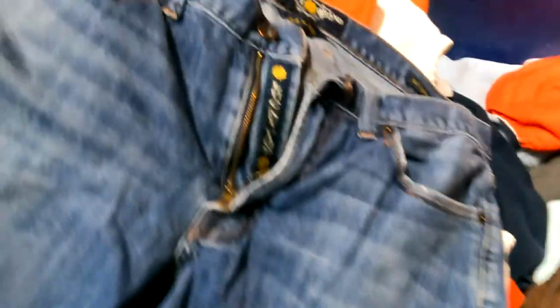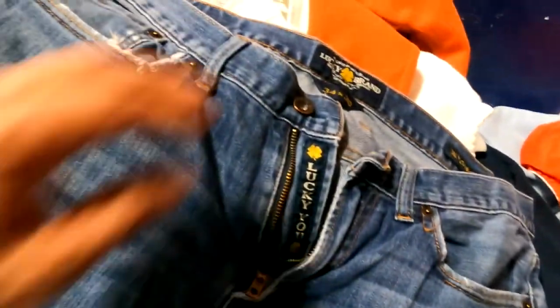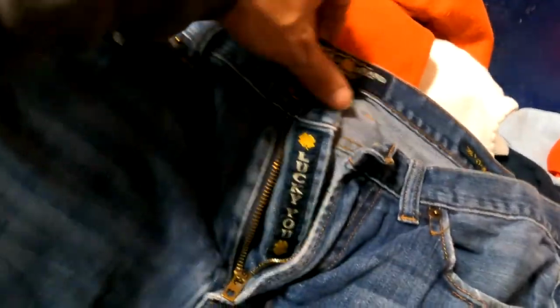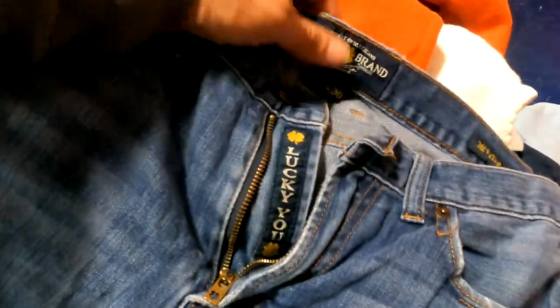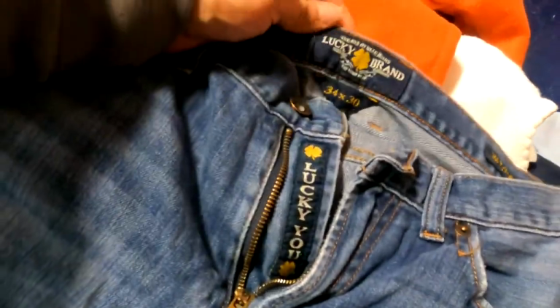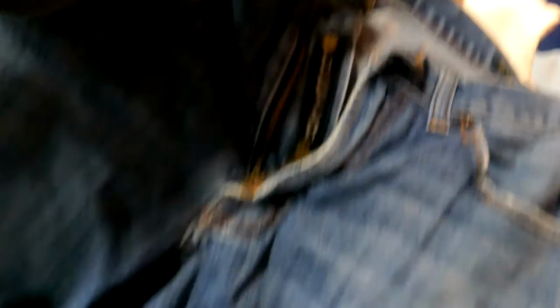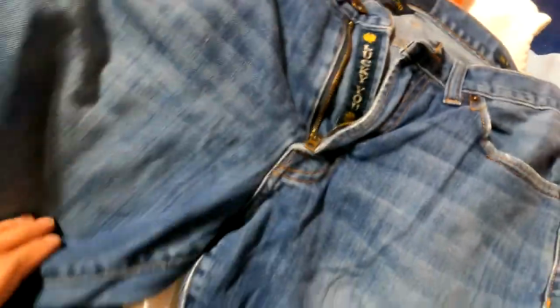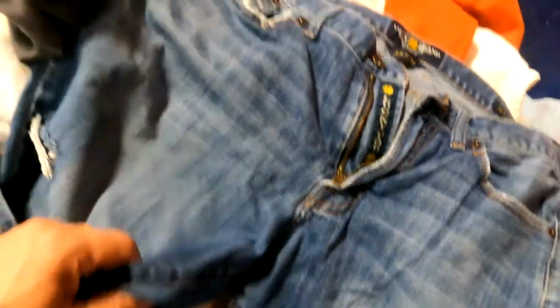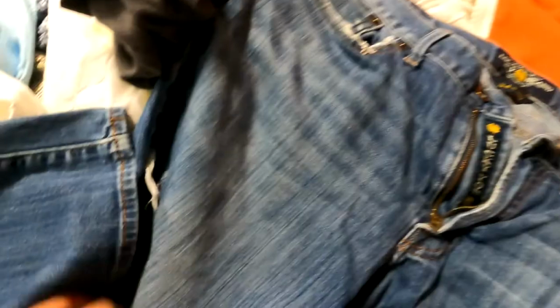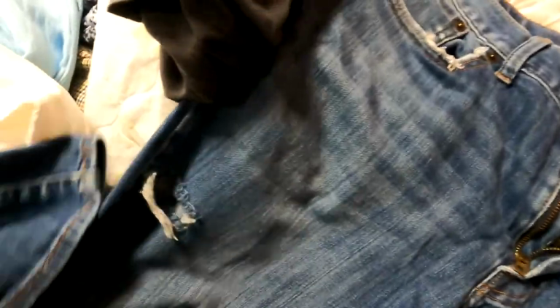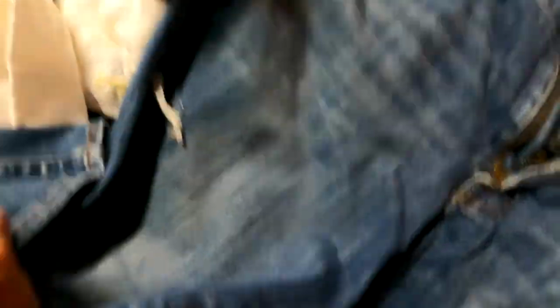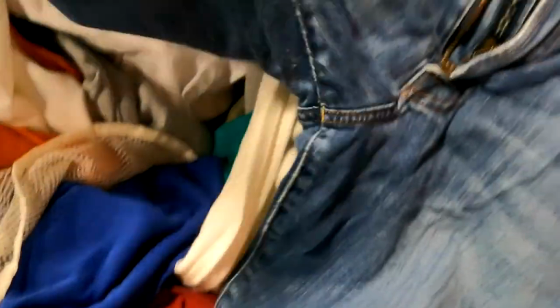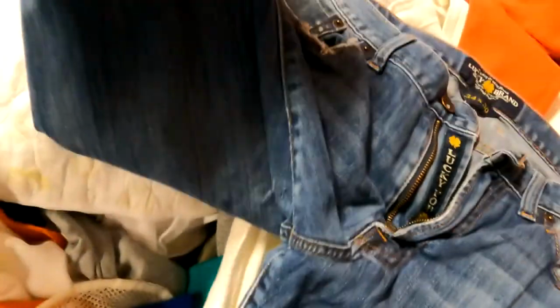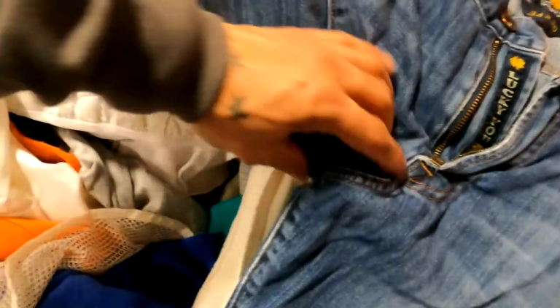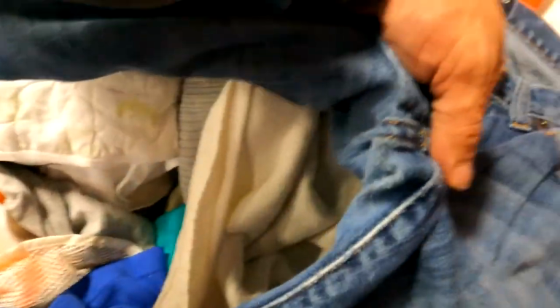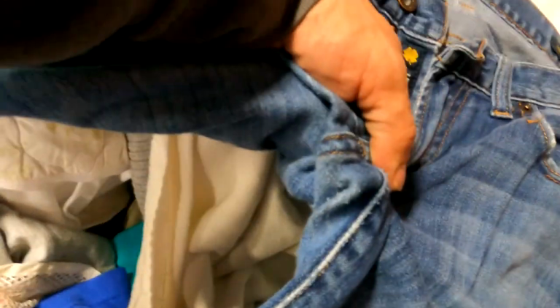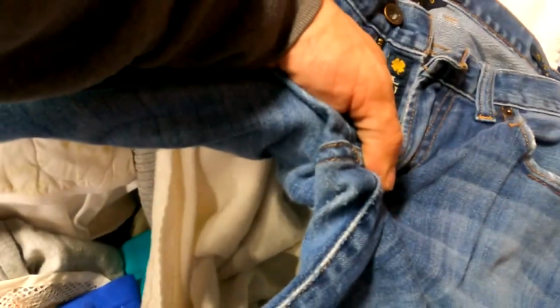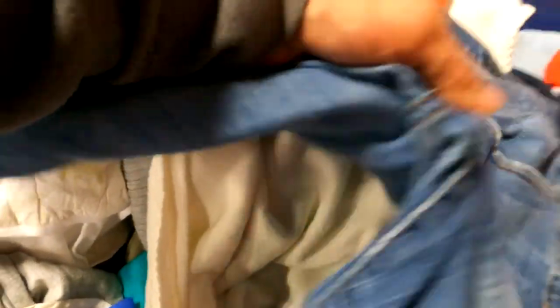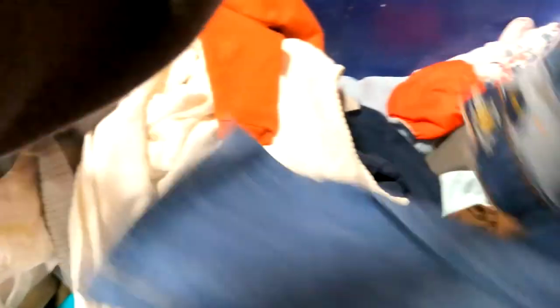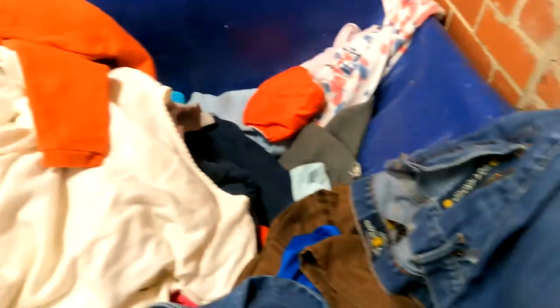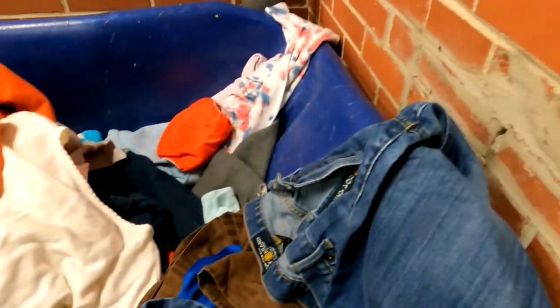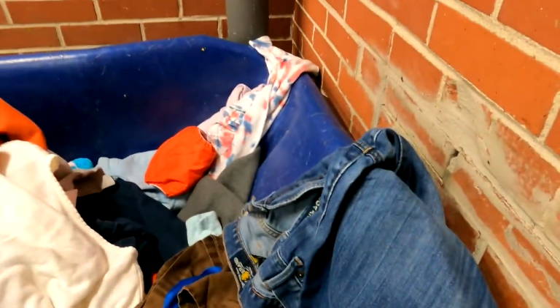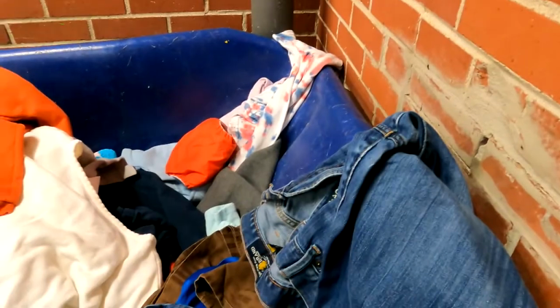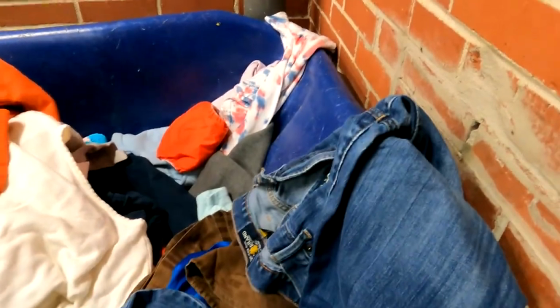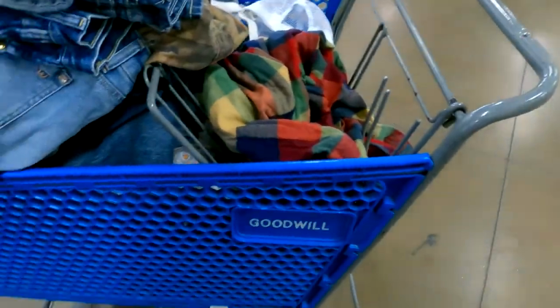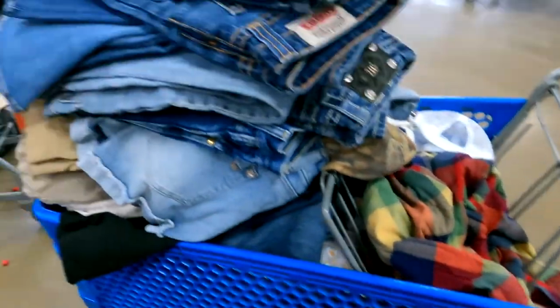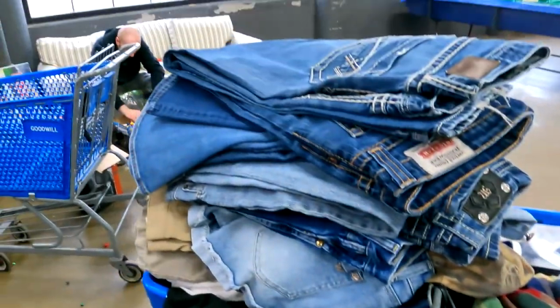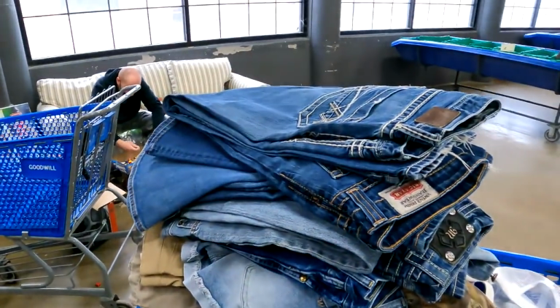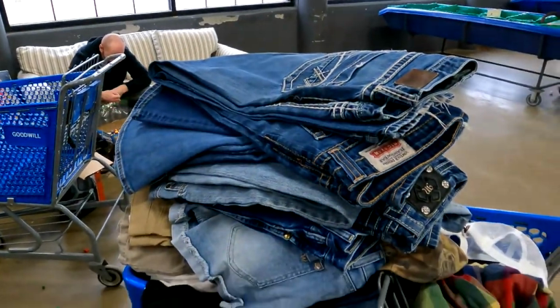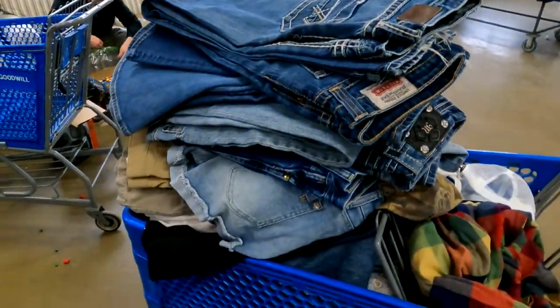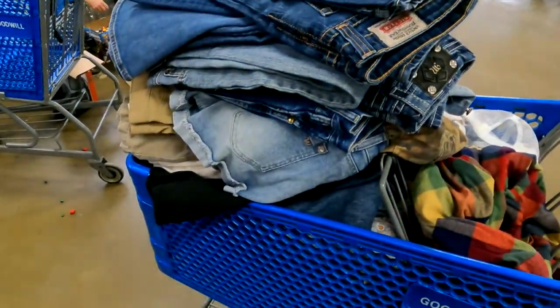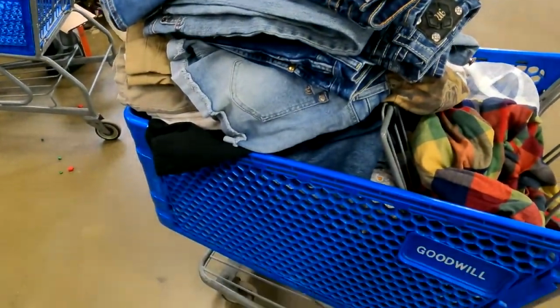I did find another pair of Lucky Brand jeans, but these are discolored in the front and between the legs, so I'm not going to be able to pick those up. Alright, we've got a full cart here with tons of homework to do, so let's get started.